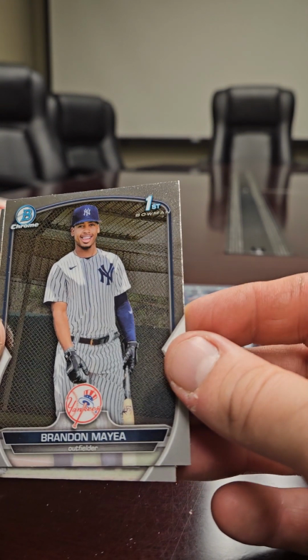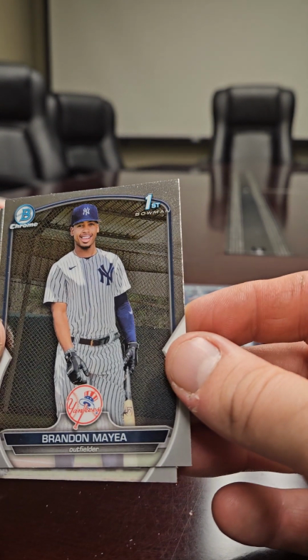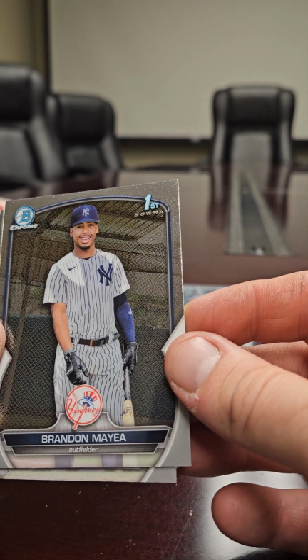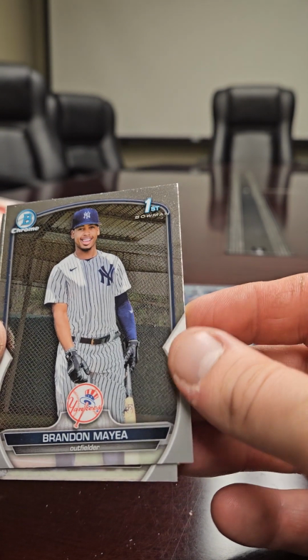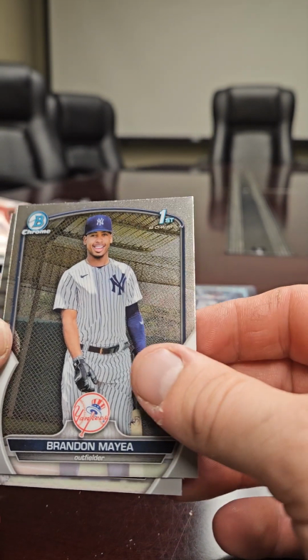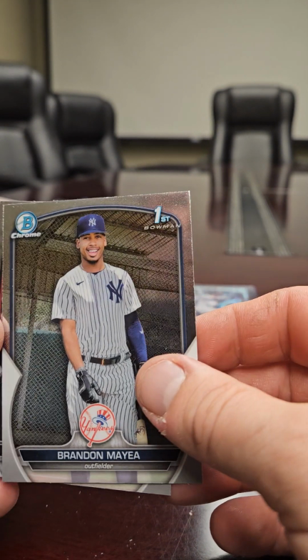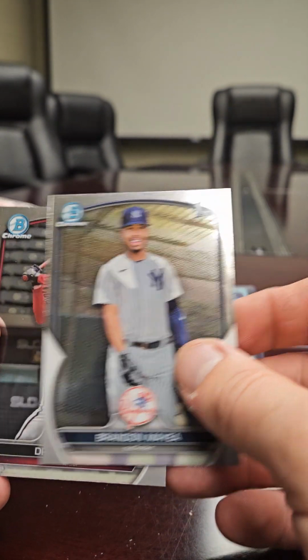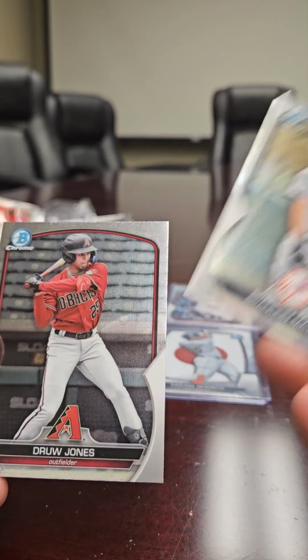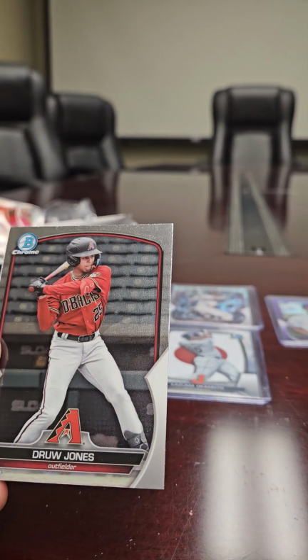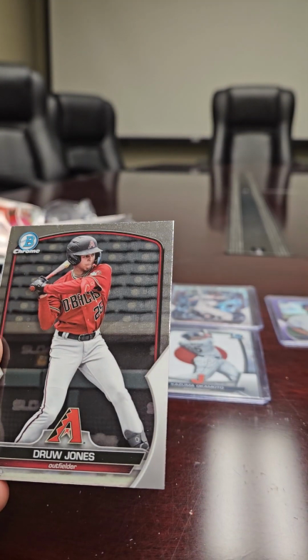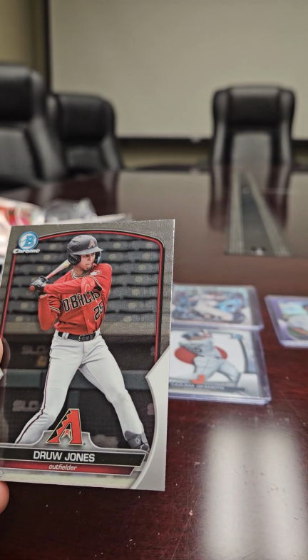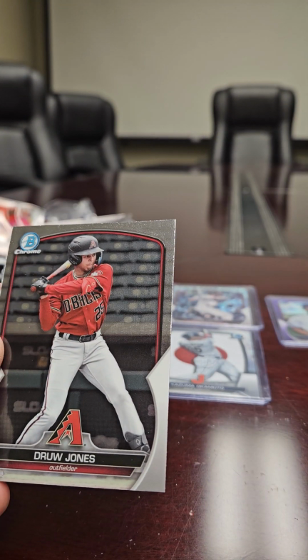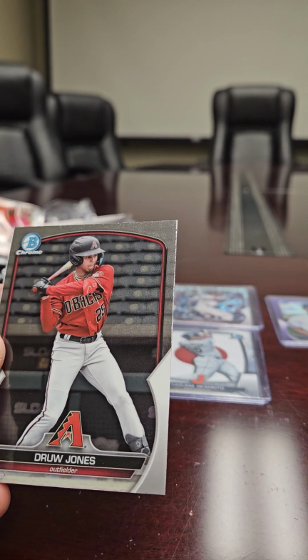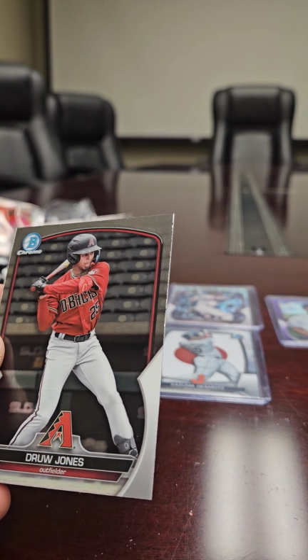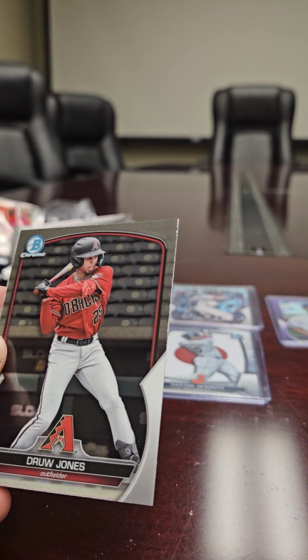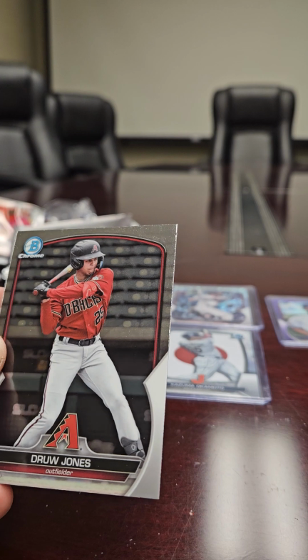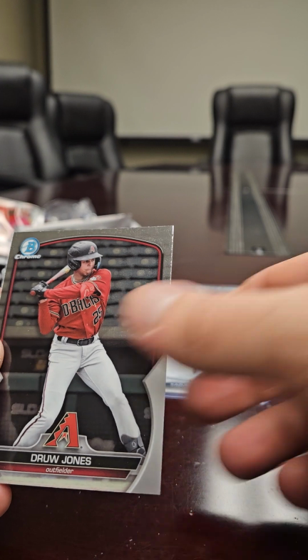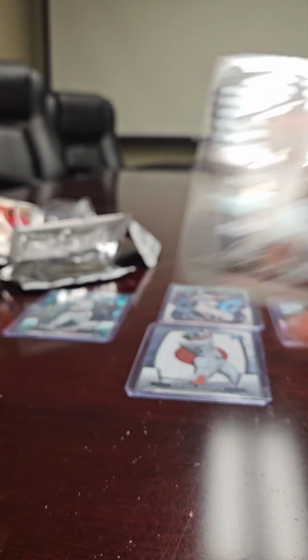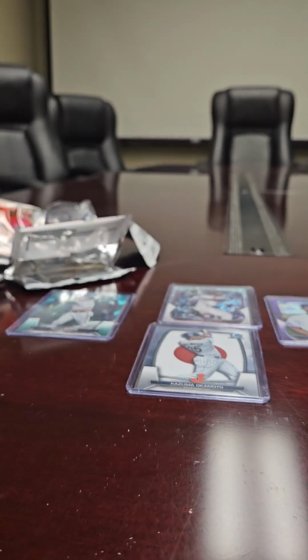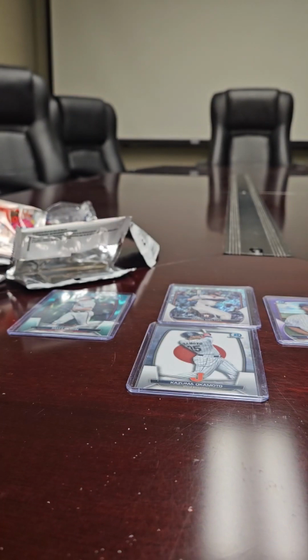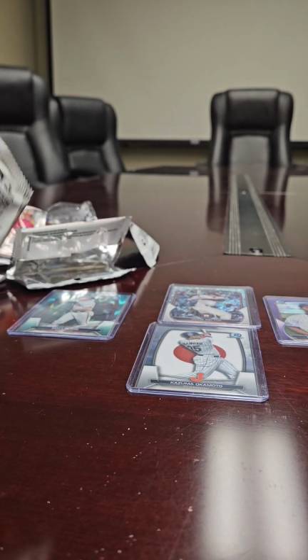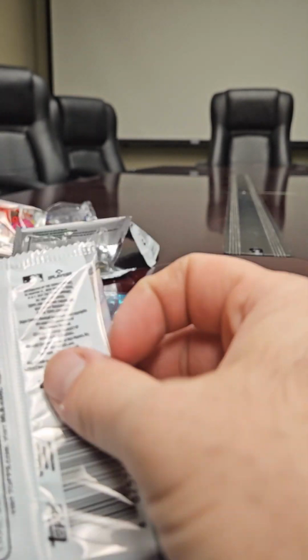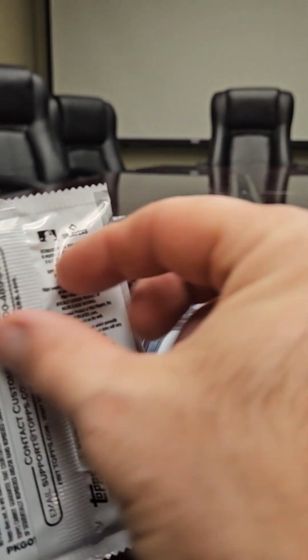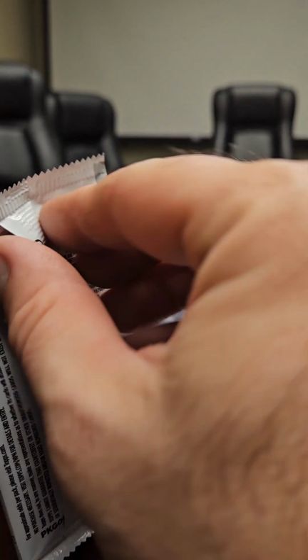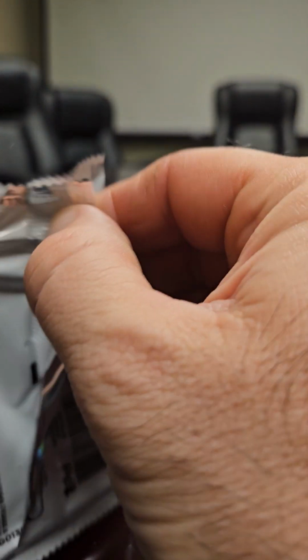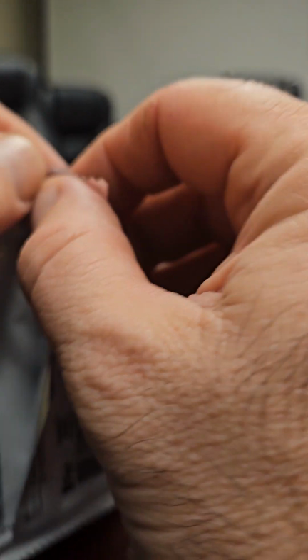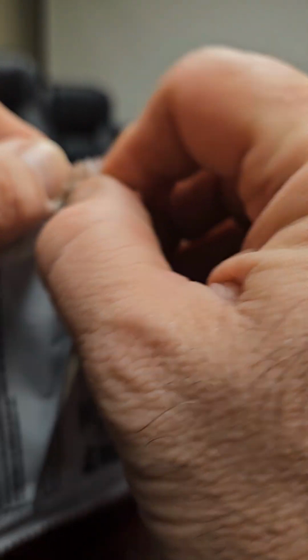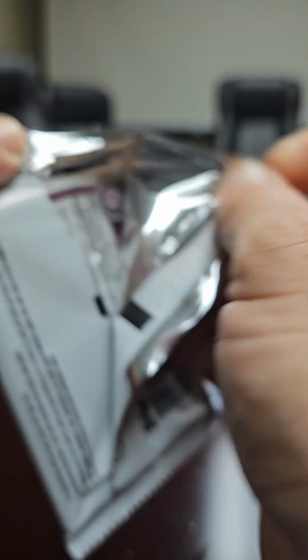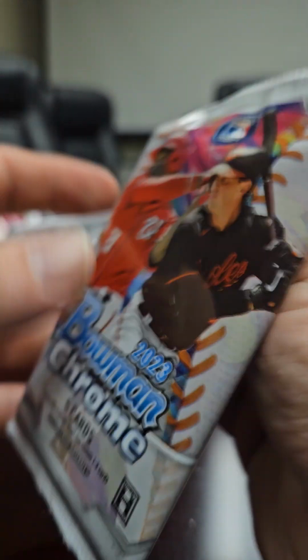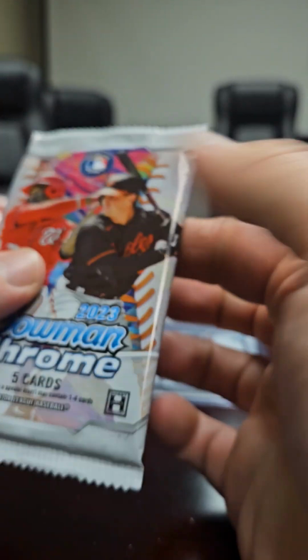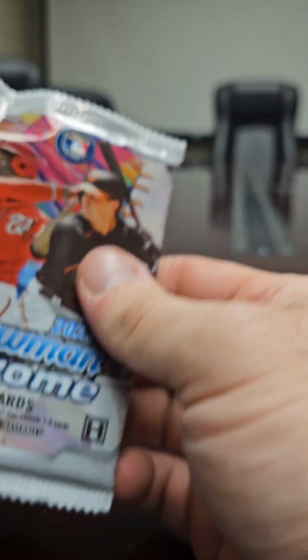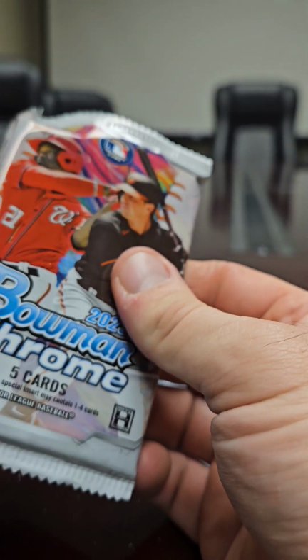And then we have Brandon Maya first bowman and a Drew Jones. All right, last pack — should have our auto.